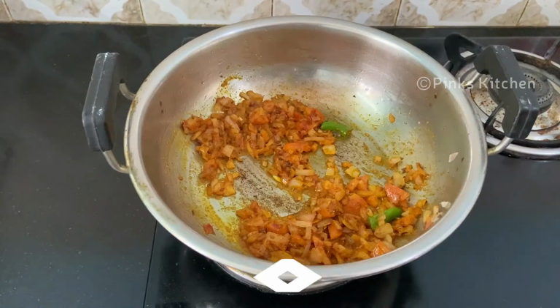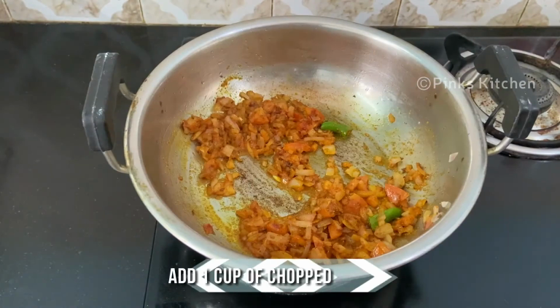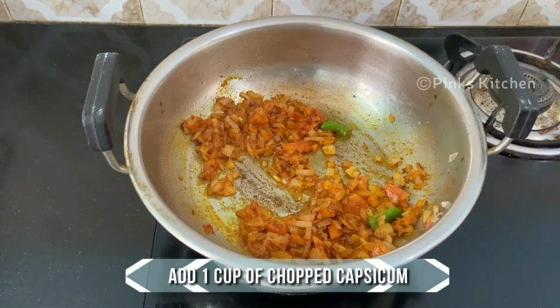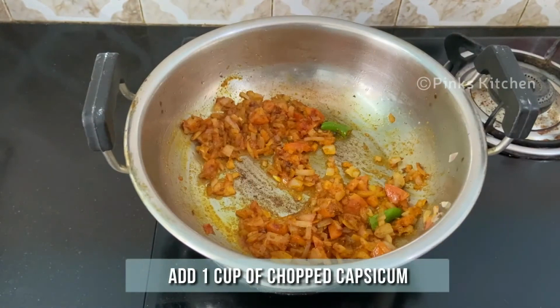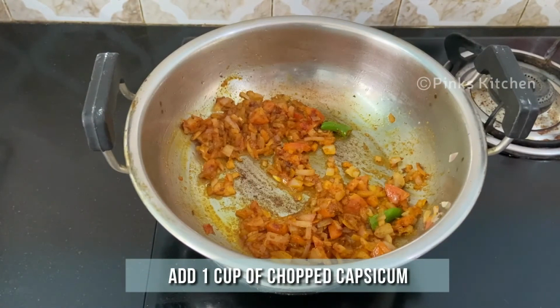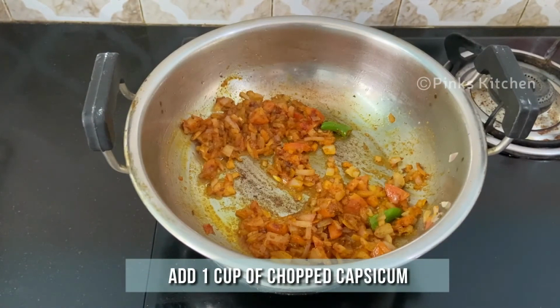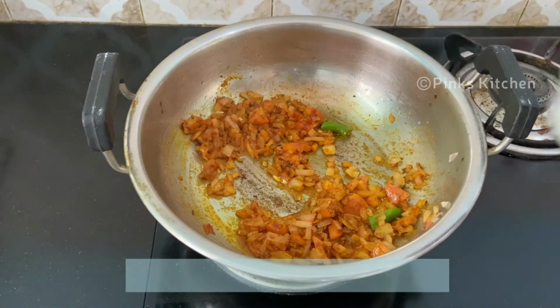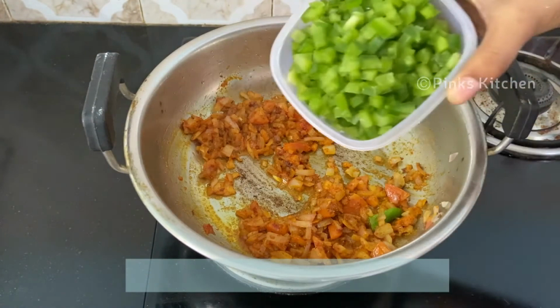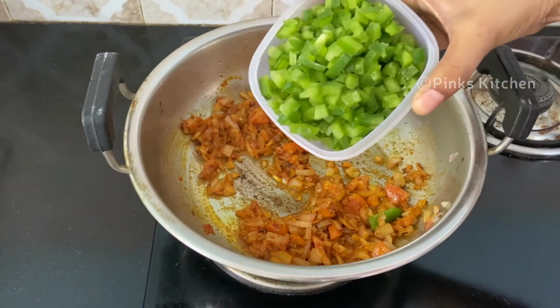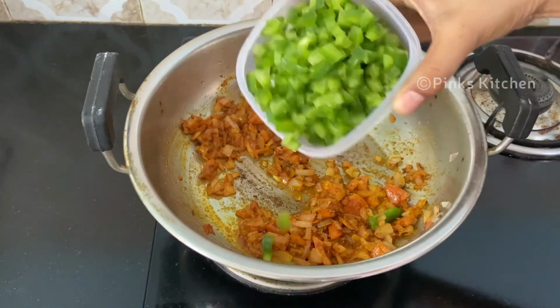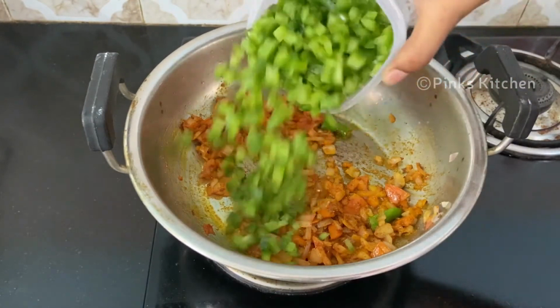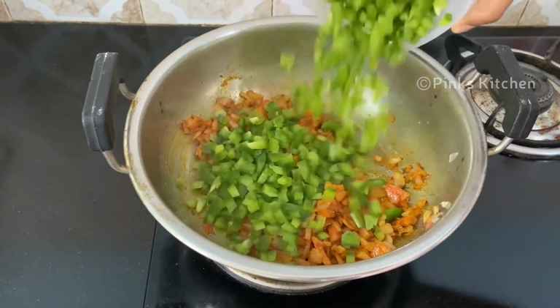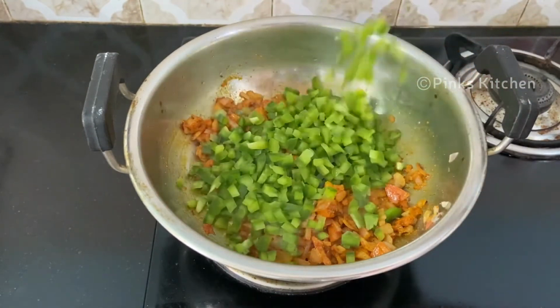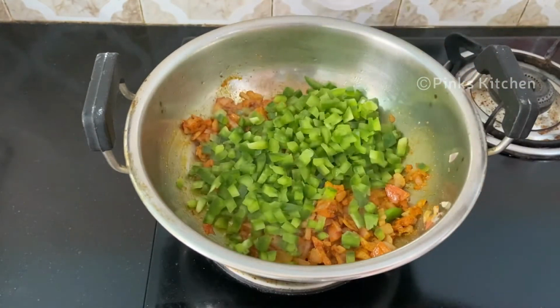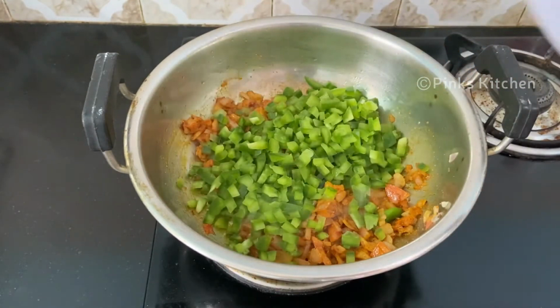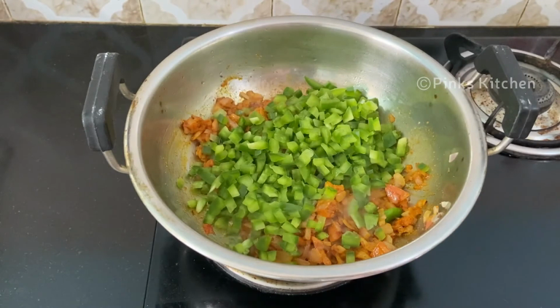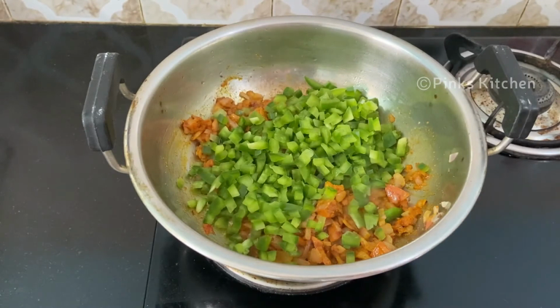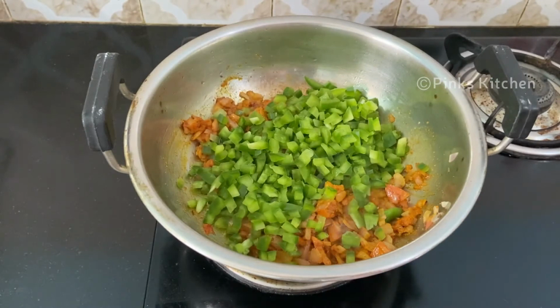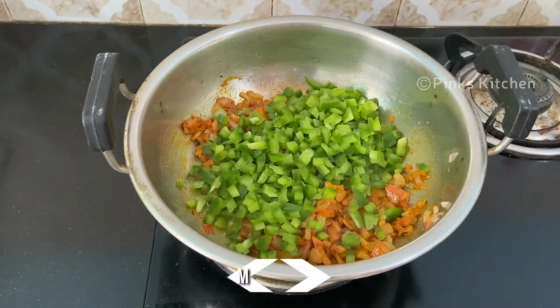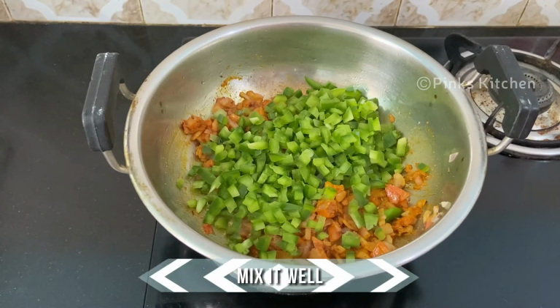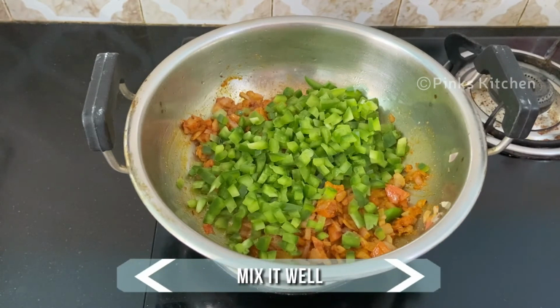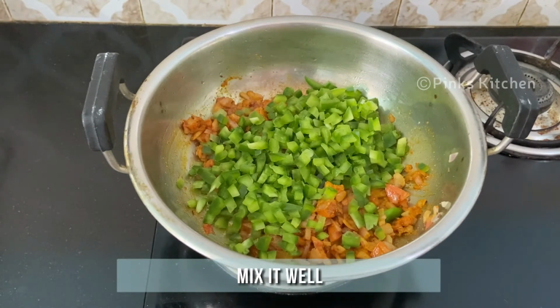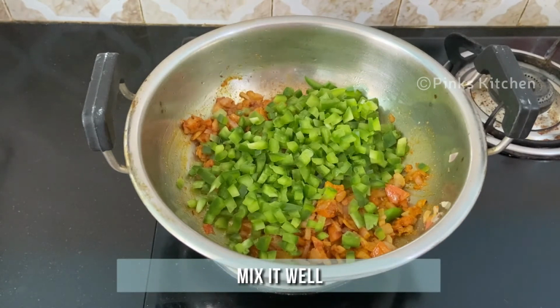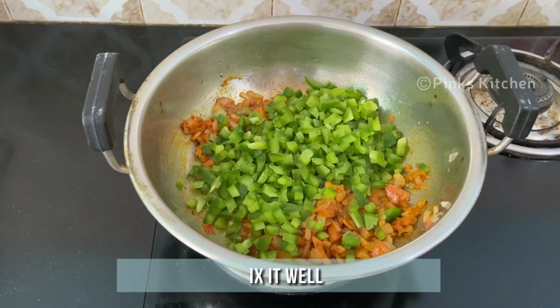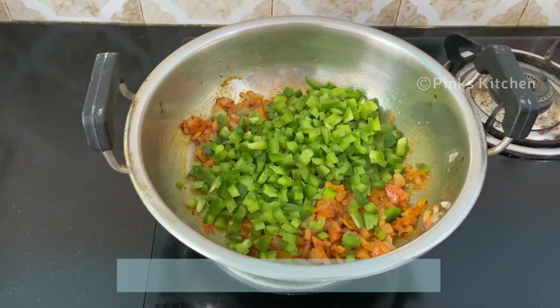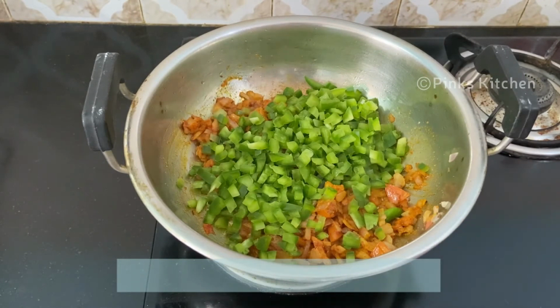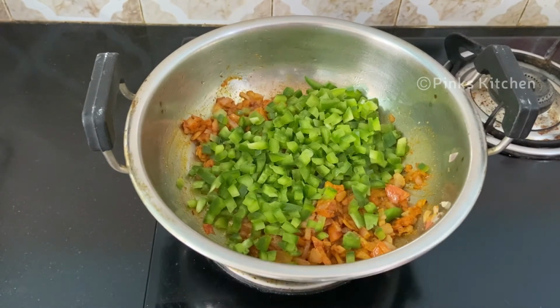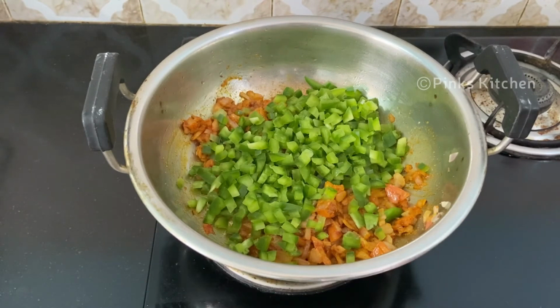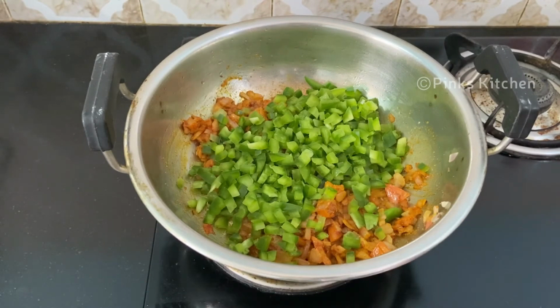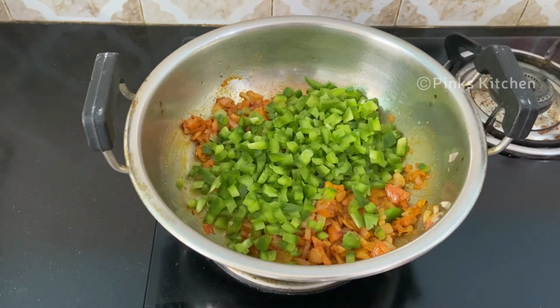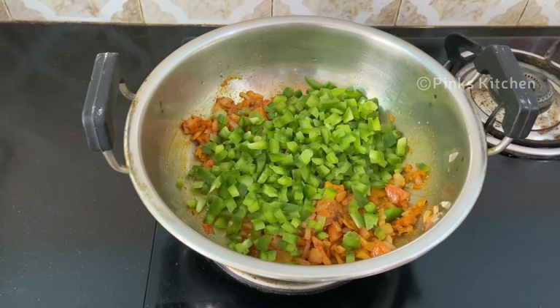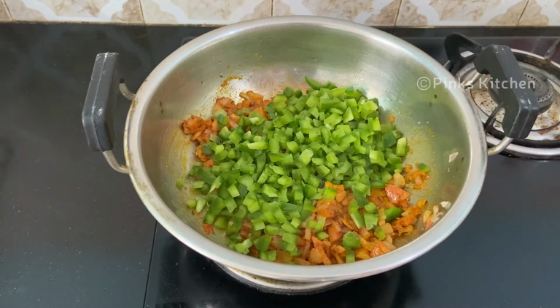Then add 1 cup of chopped capsicum and mix it well. I've already made a video on how to cut a capsicum eliminating the seeds — I'll be giving the video link in the description box, you can check it out.